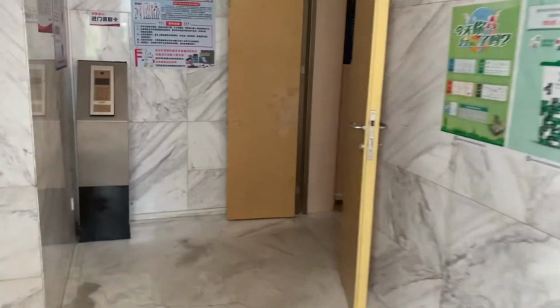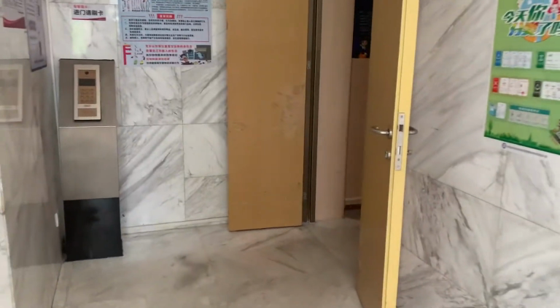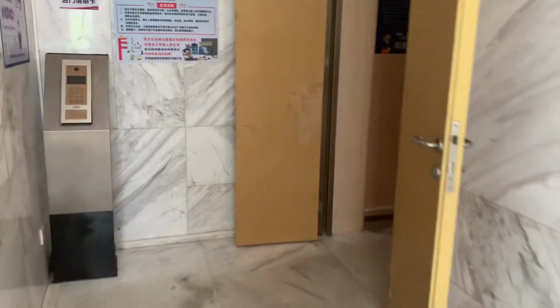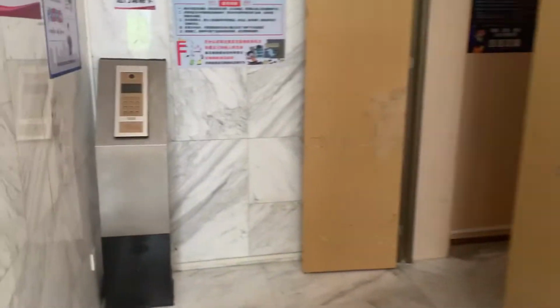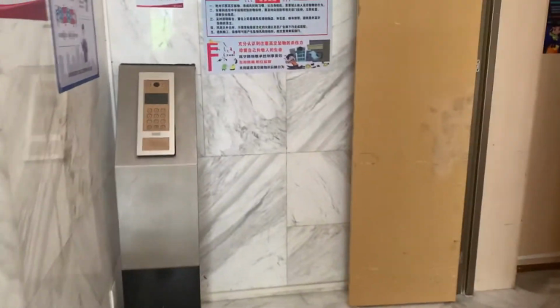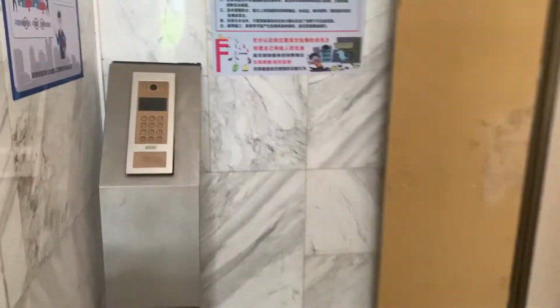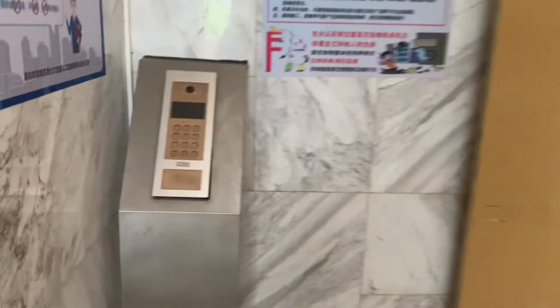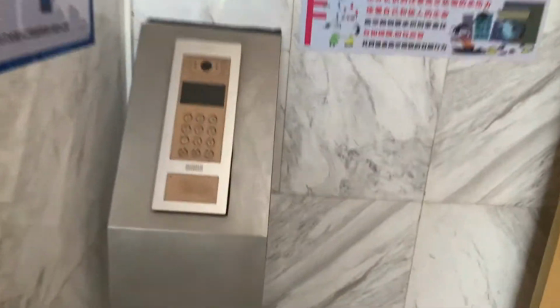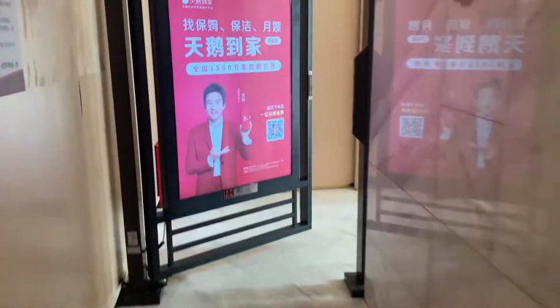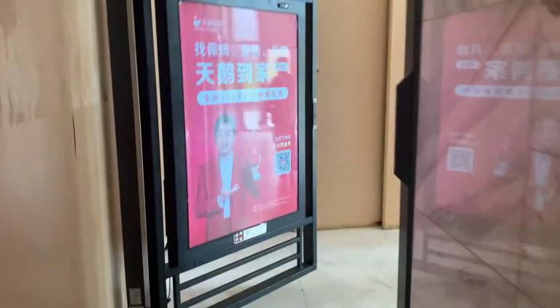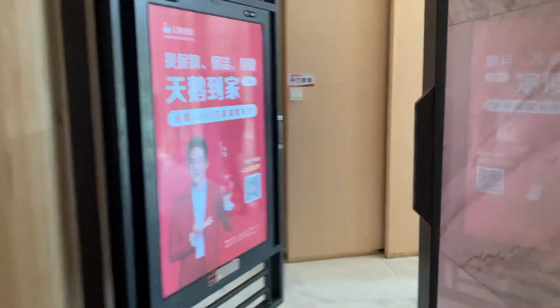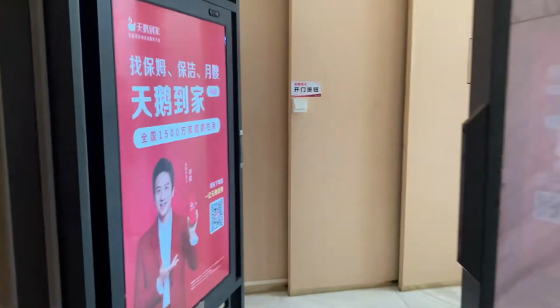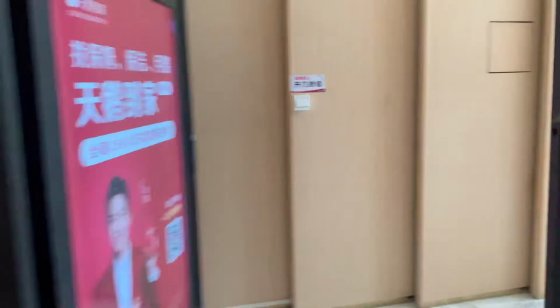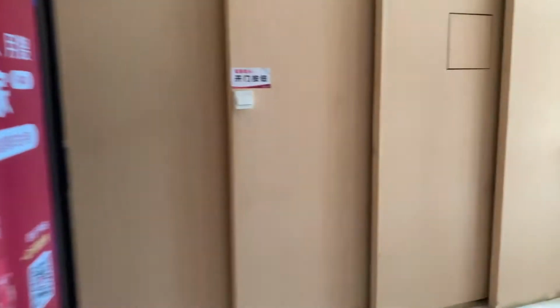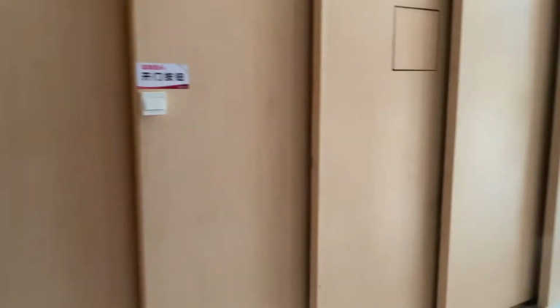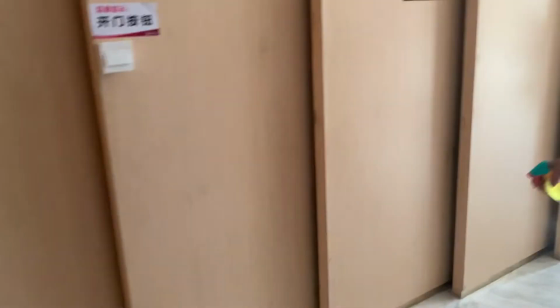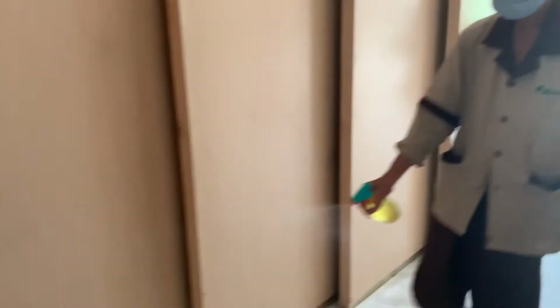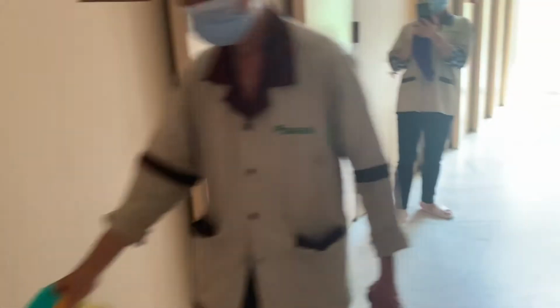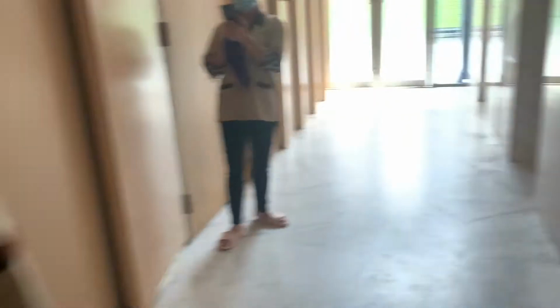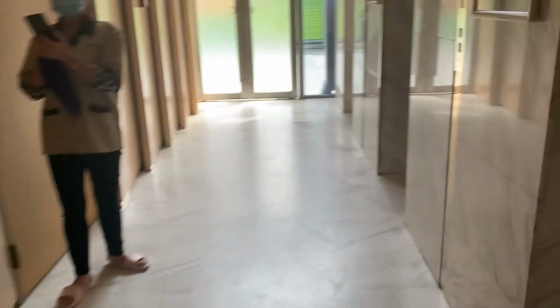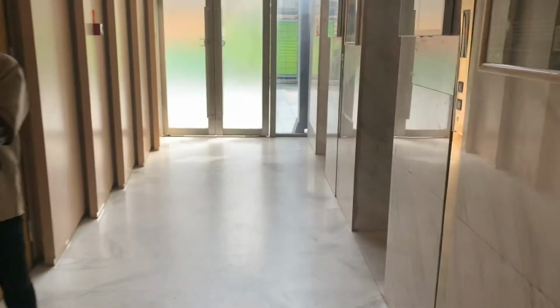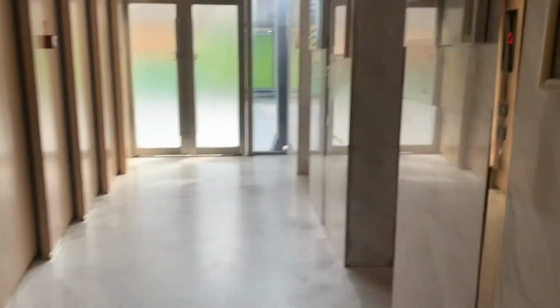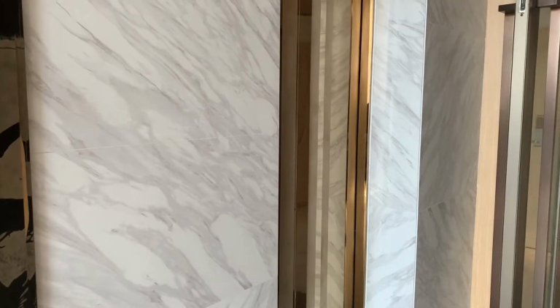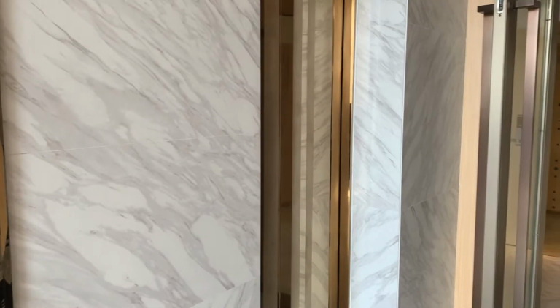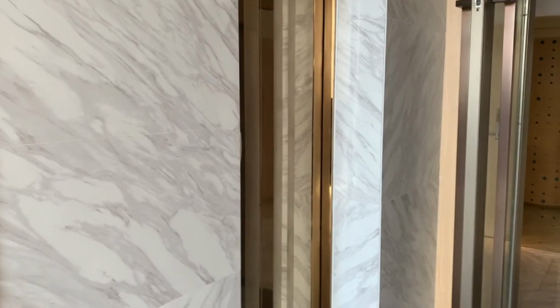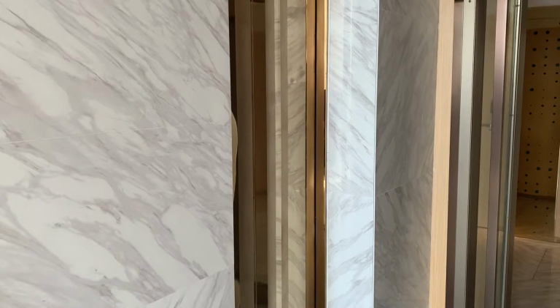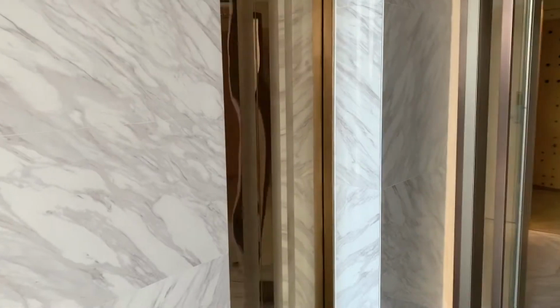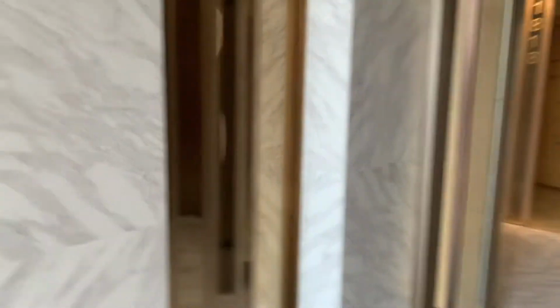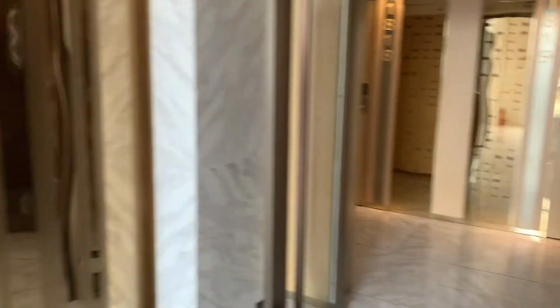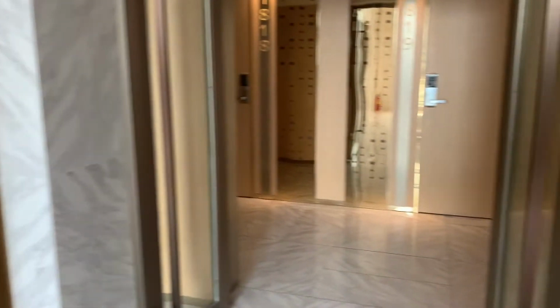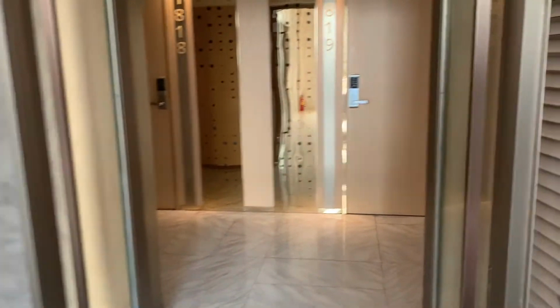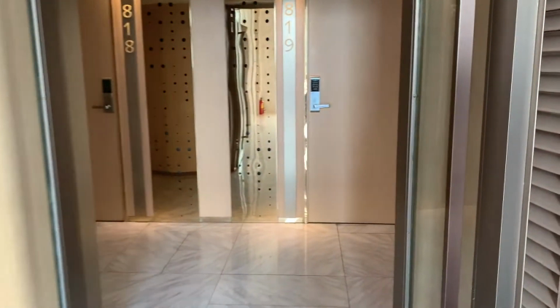I already know what y'all are thinking — why are these doors open? It's okay, we do have security 24/7 at the front desk. Either way, you do have to scan your key card or enter the apartment number for the gate to unlock.